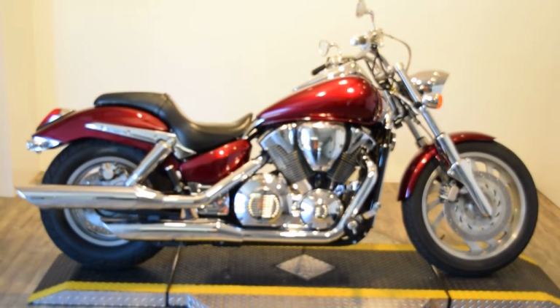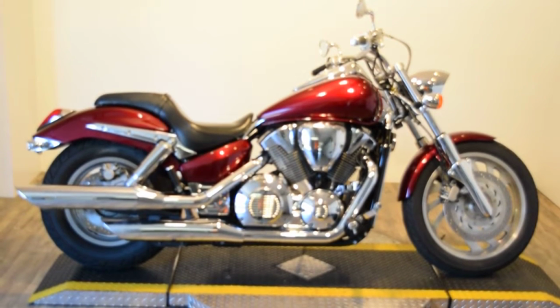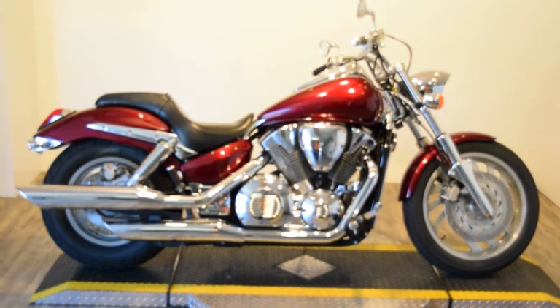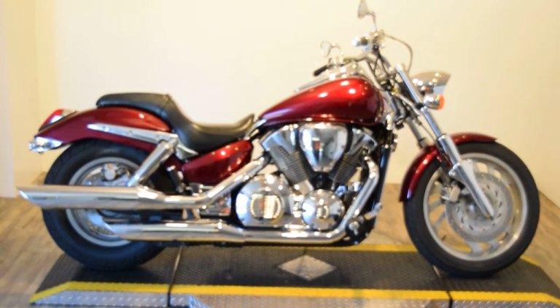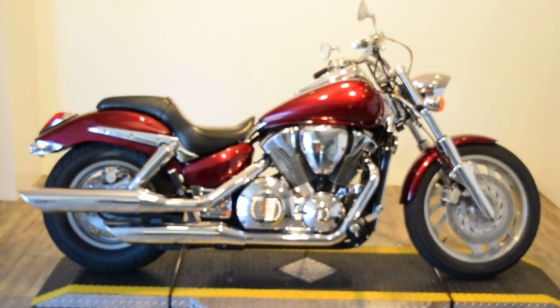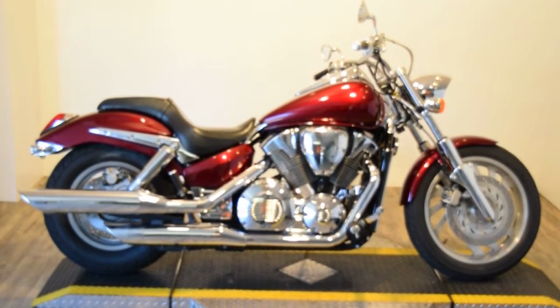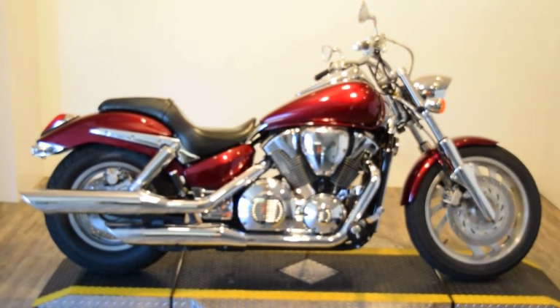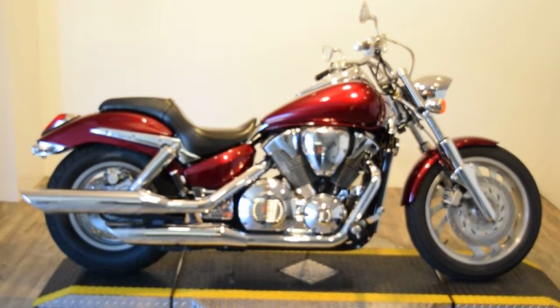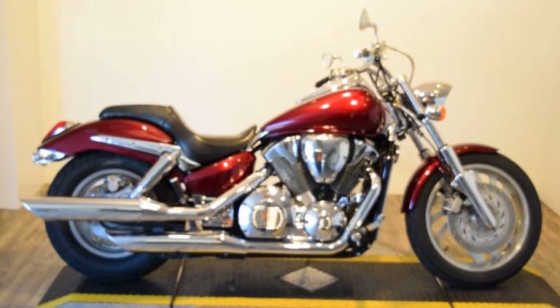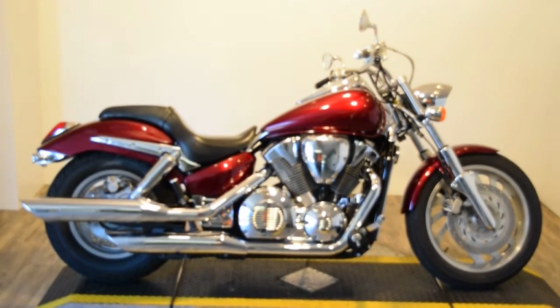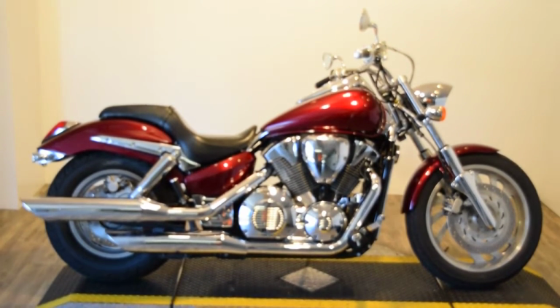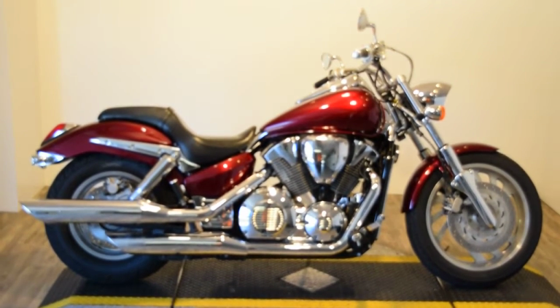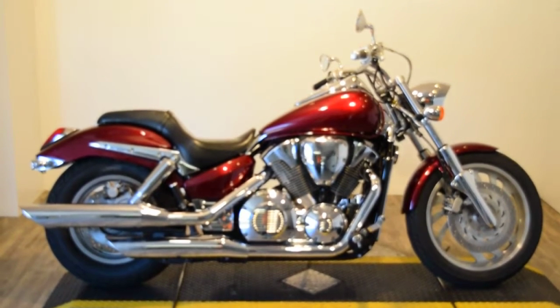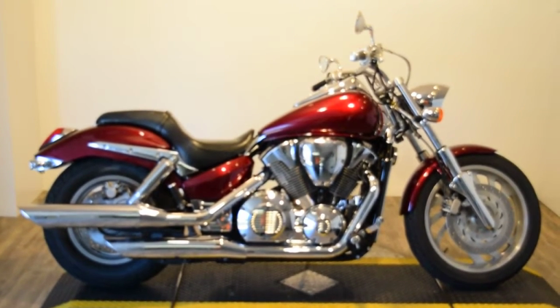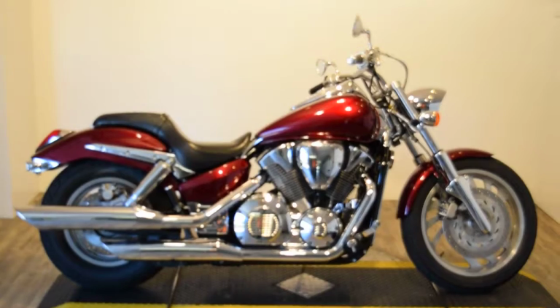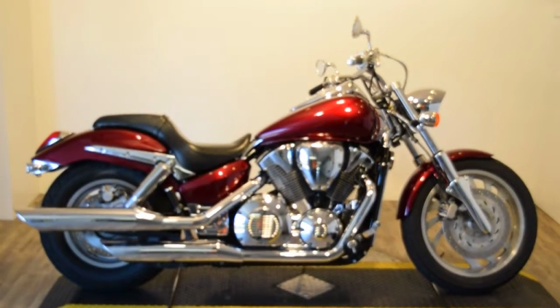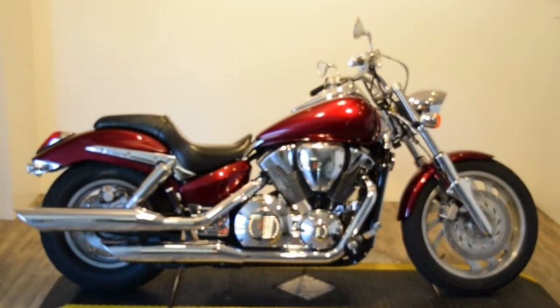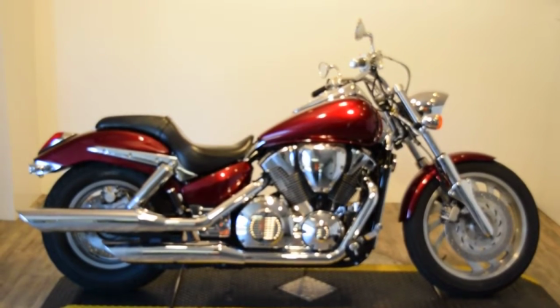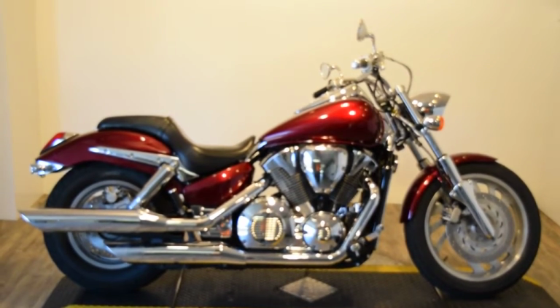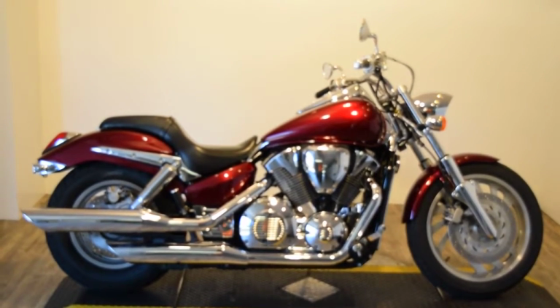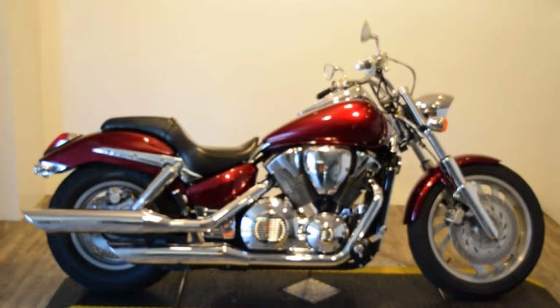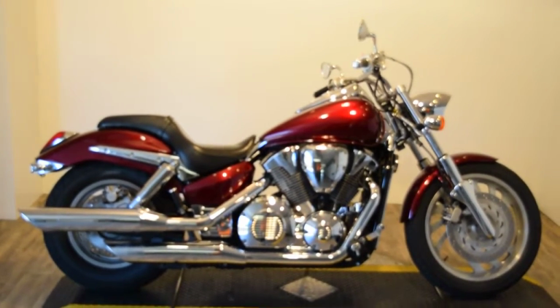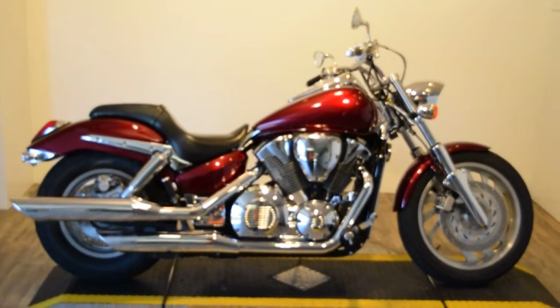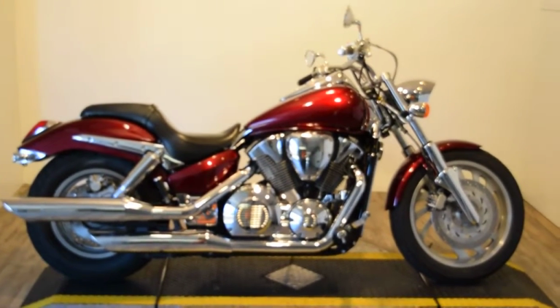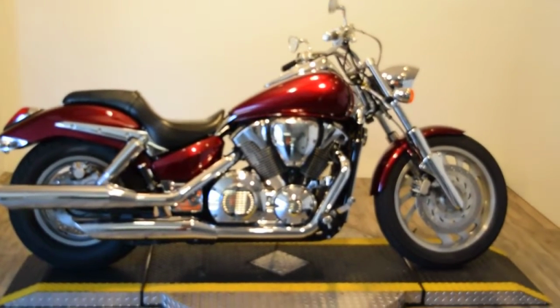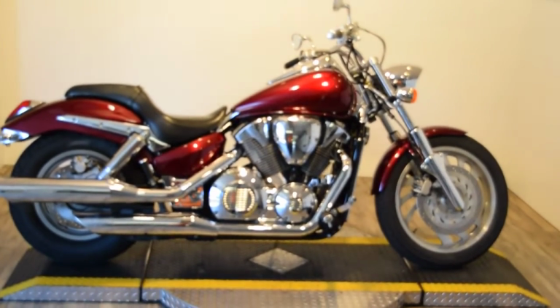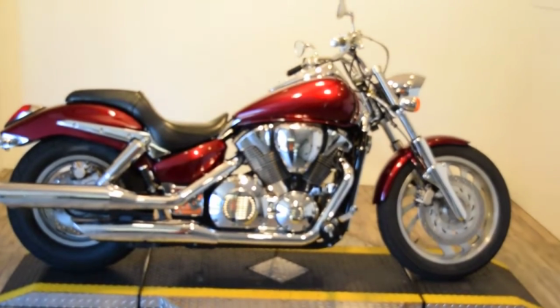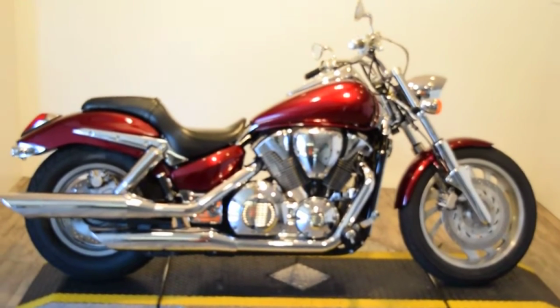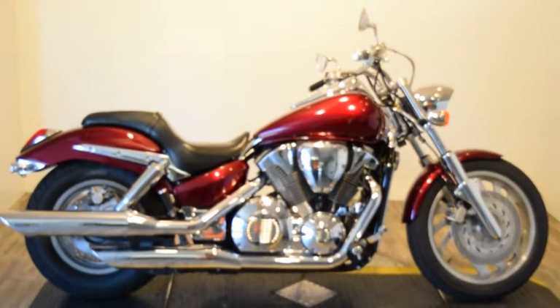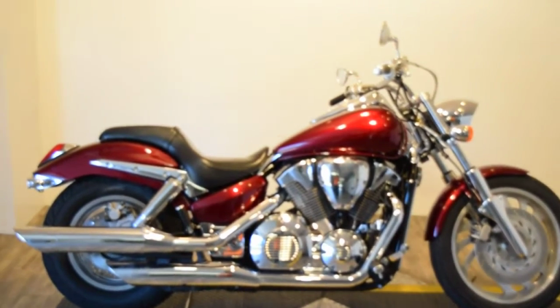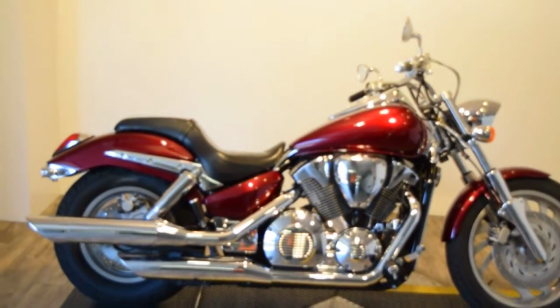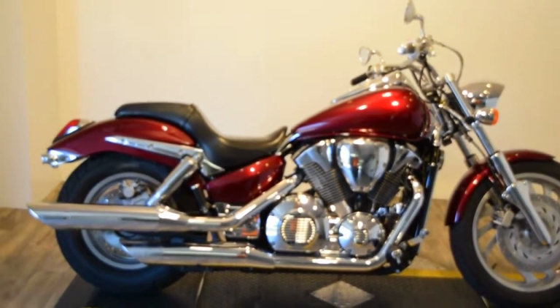Monster Power Sports is offering this 2006 Honda VTX 1300 C model. This bike actually has a ton of extras on it.